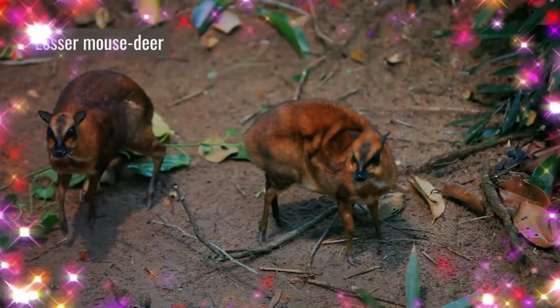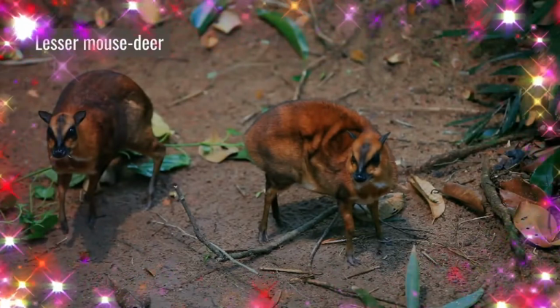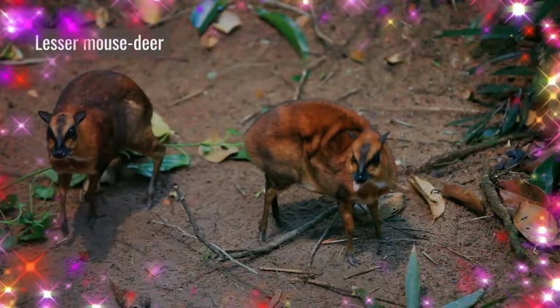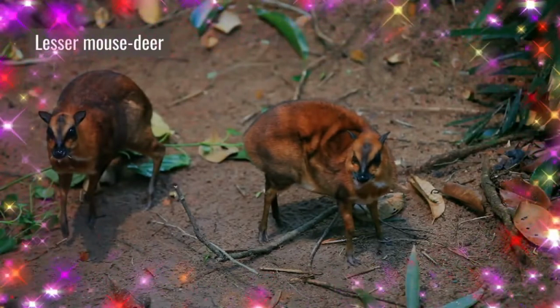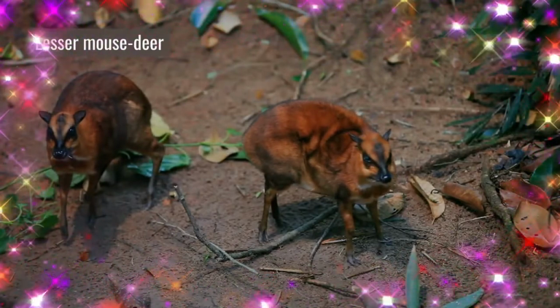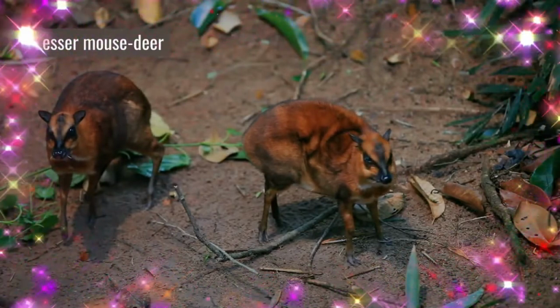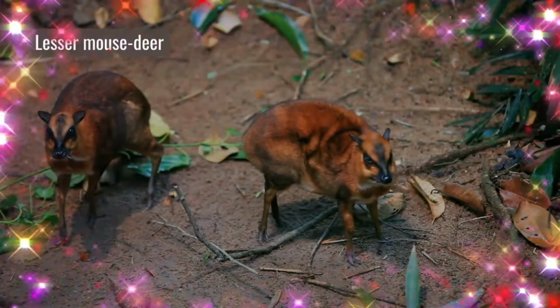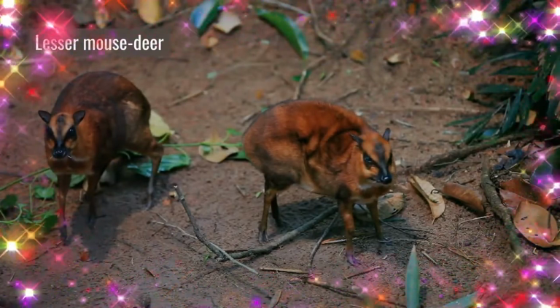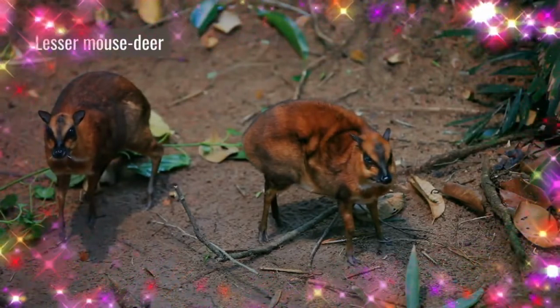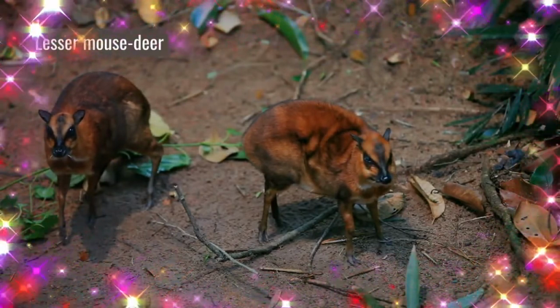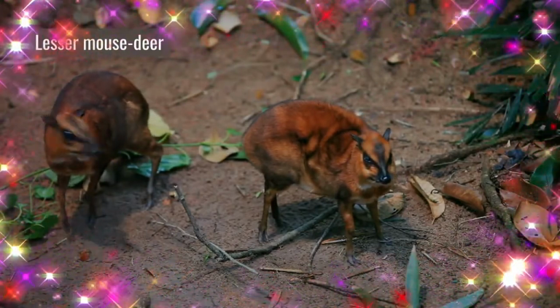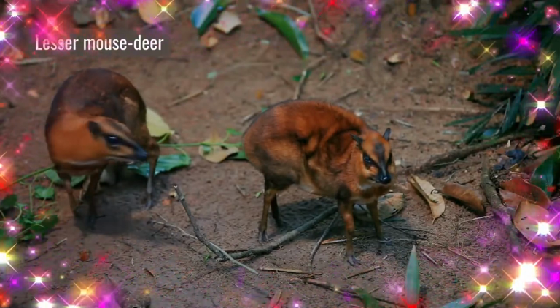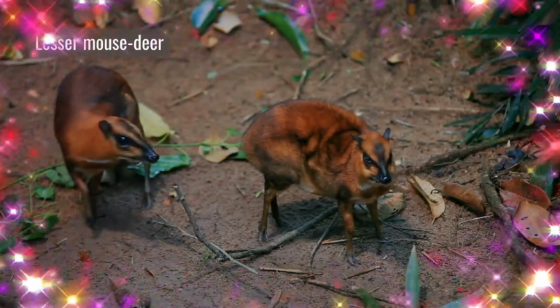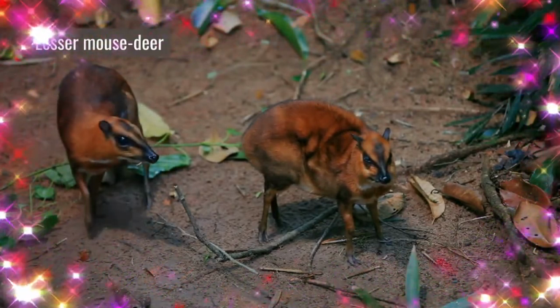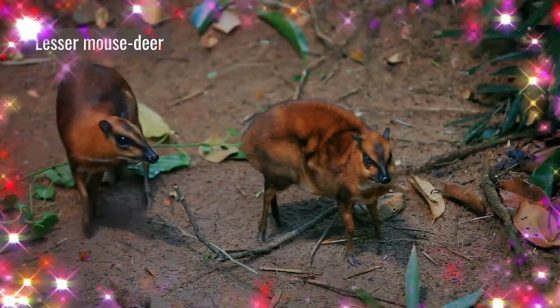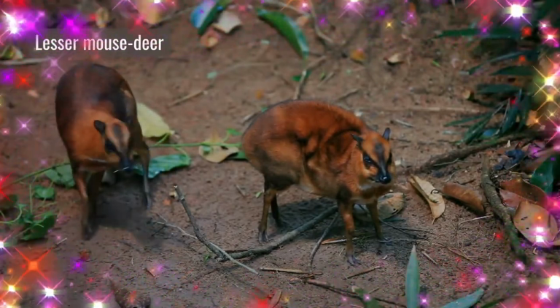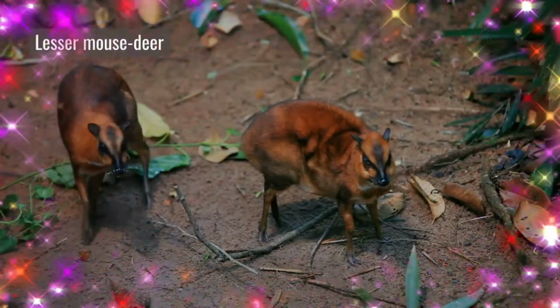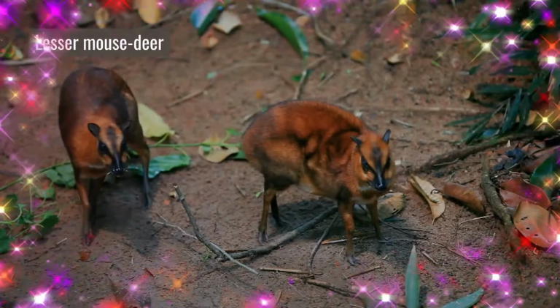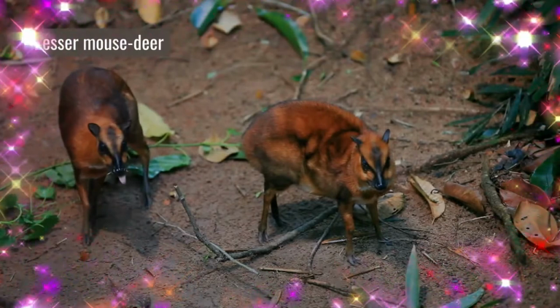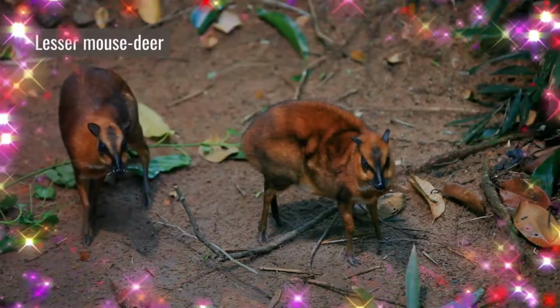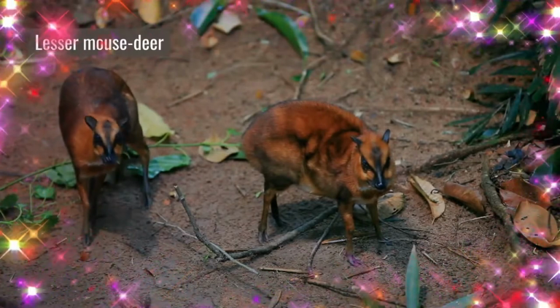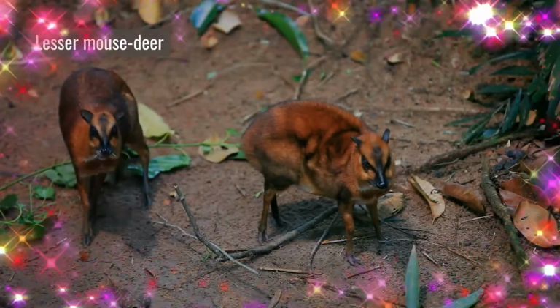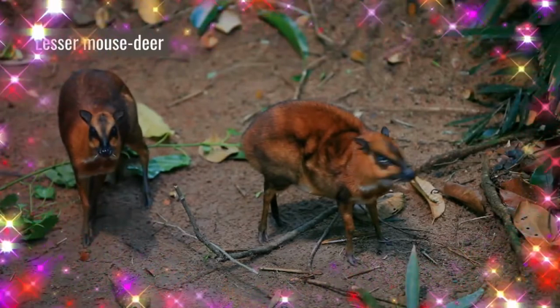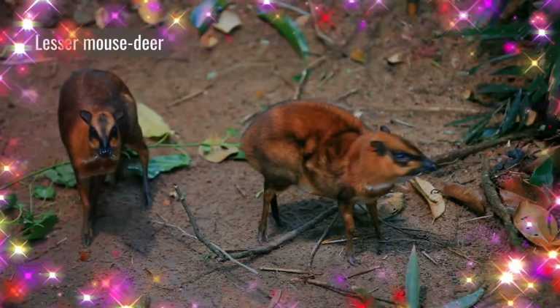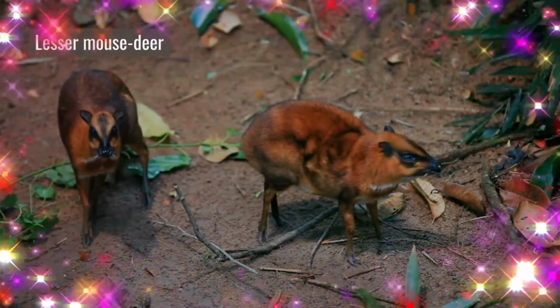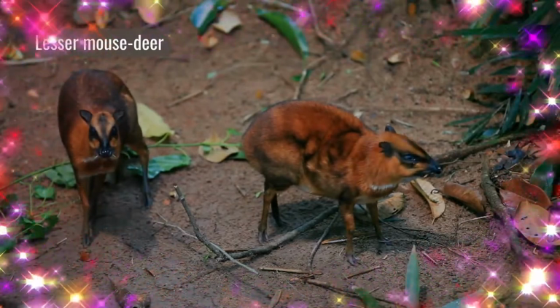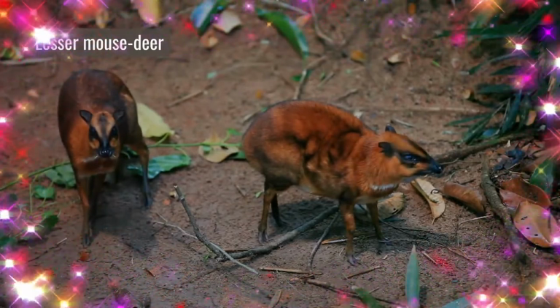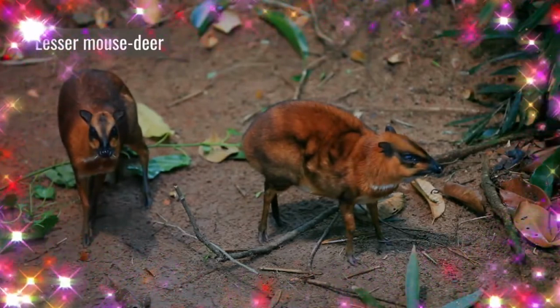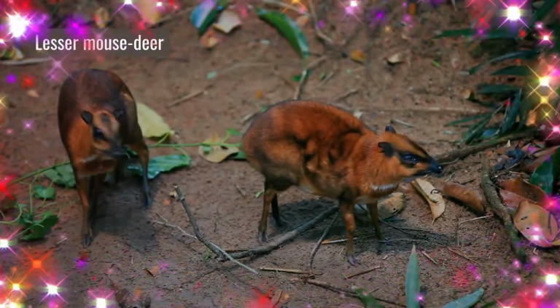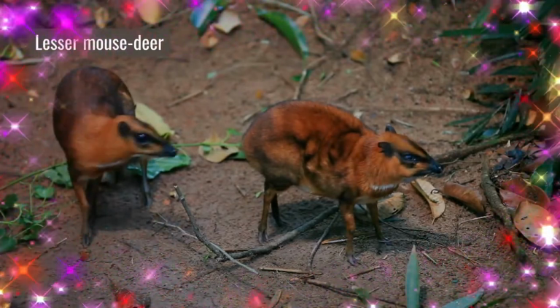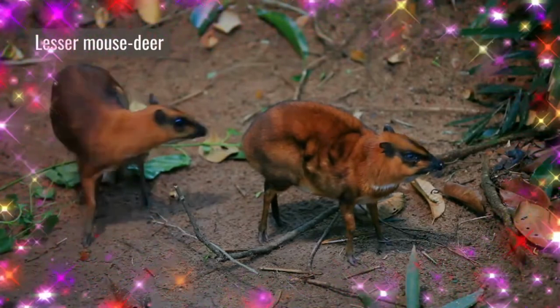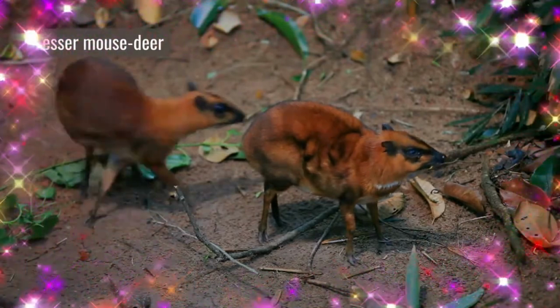Their legs are short and thin, which leaves them lacking in agility, but also helps to maintain a smaller profile to aid in running through the dense foliage of their environments.